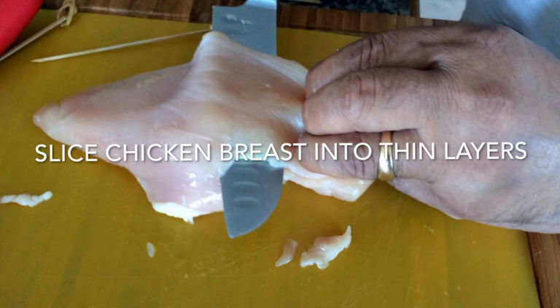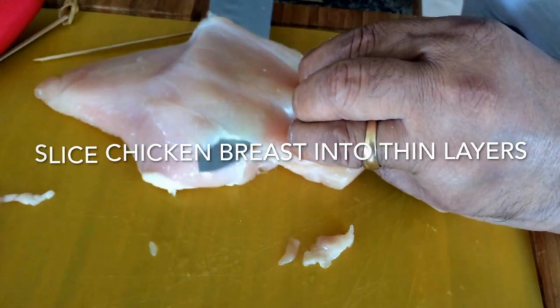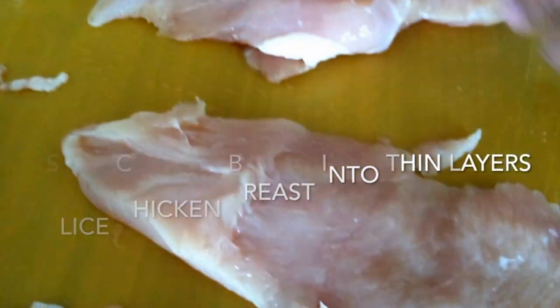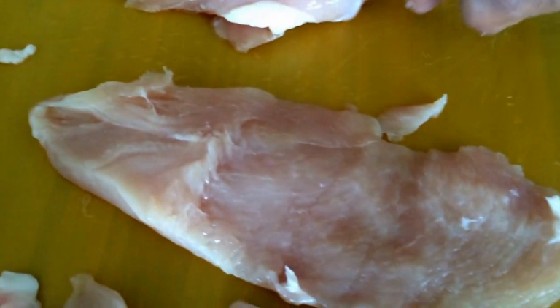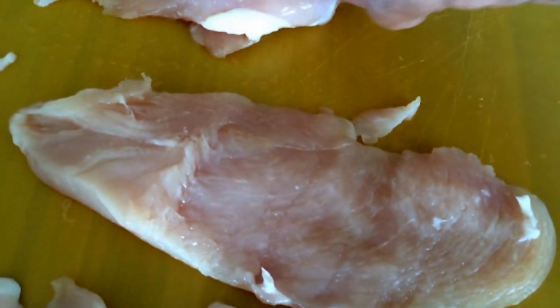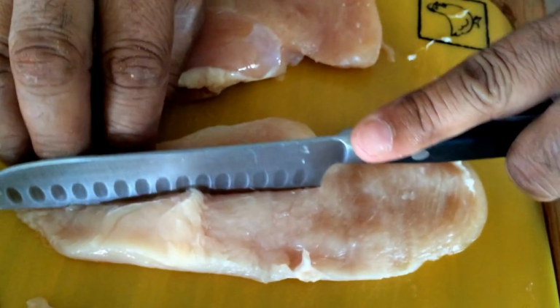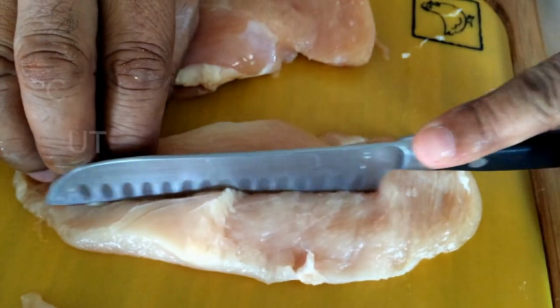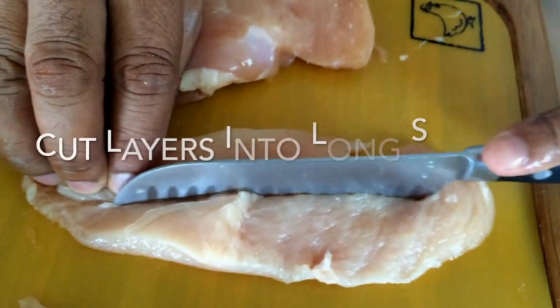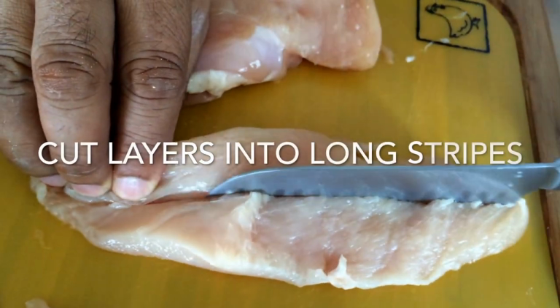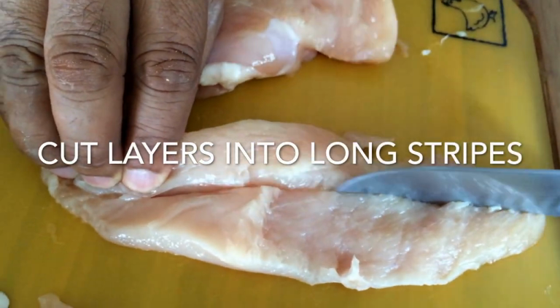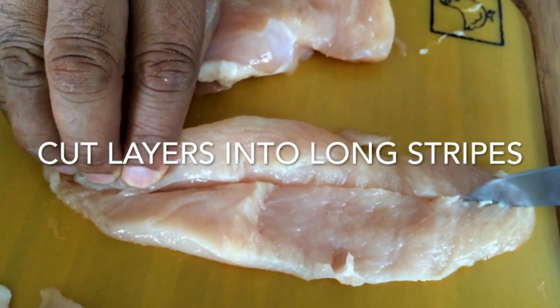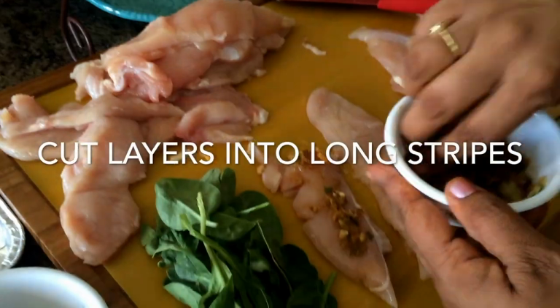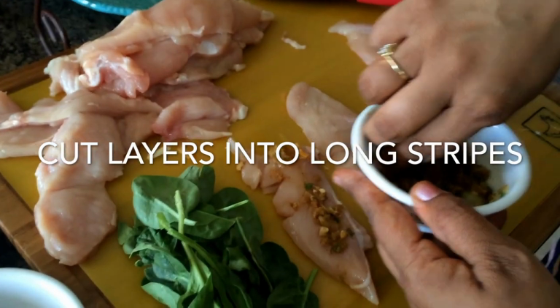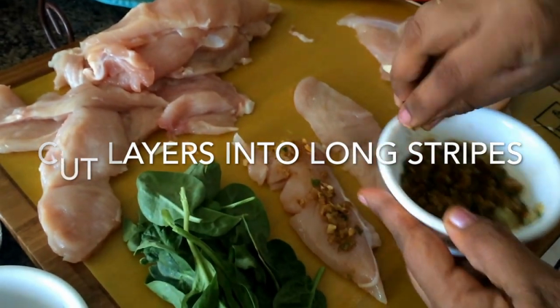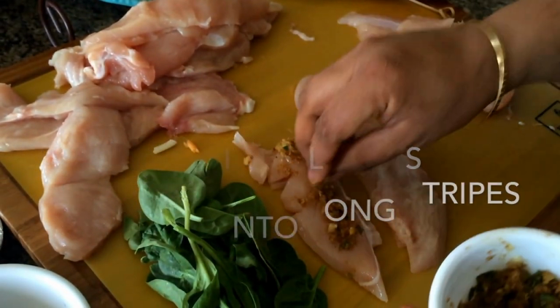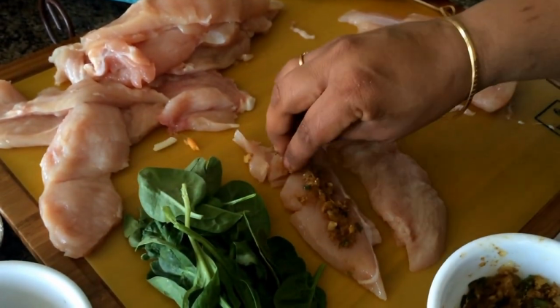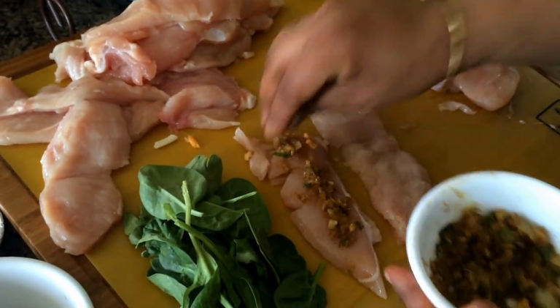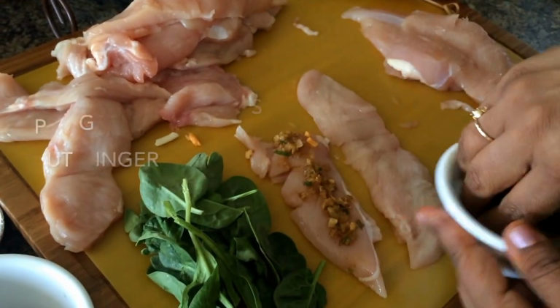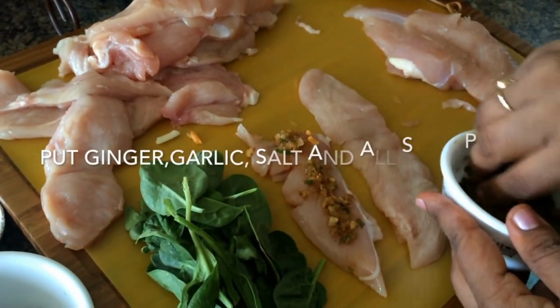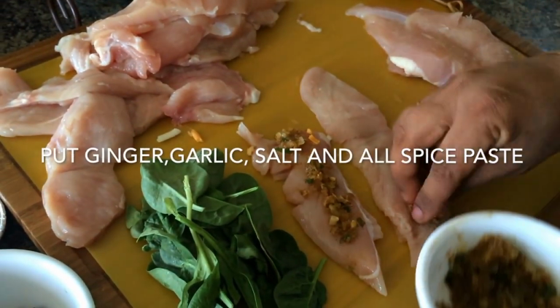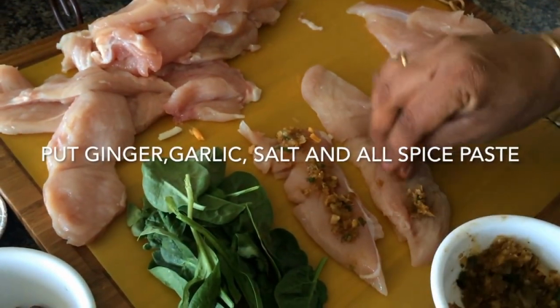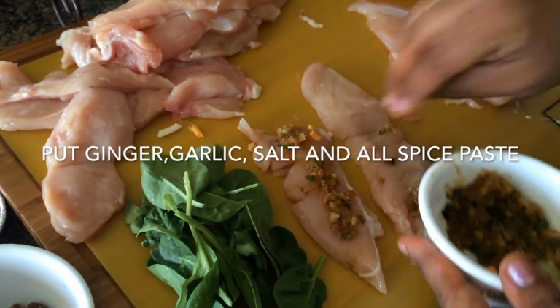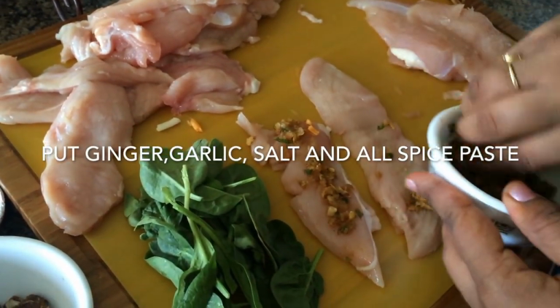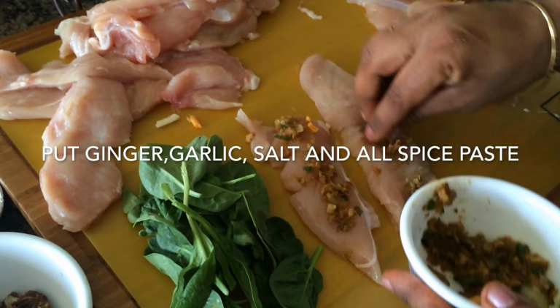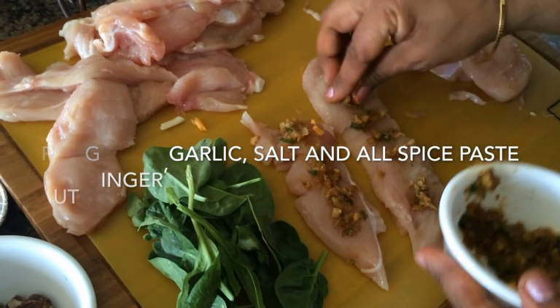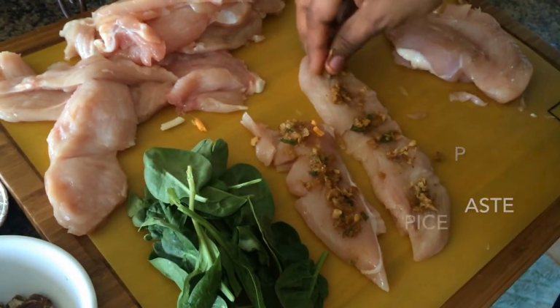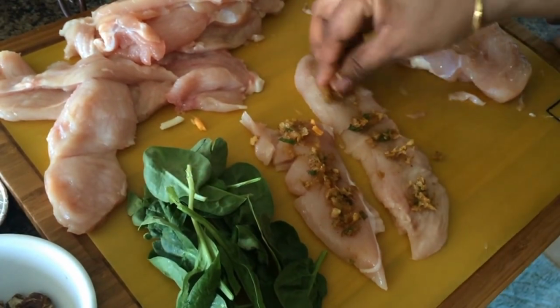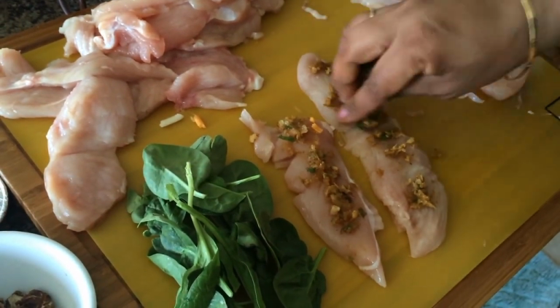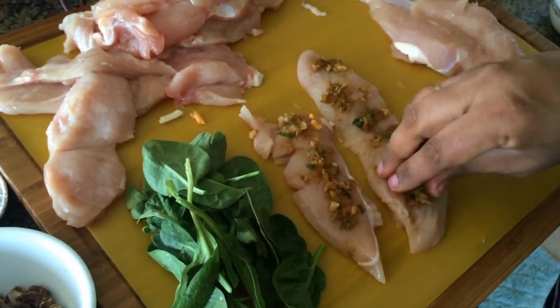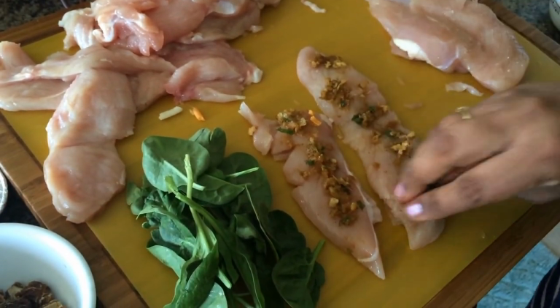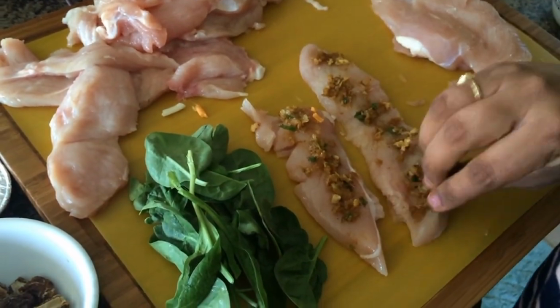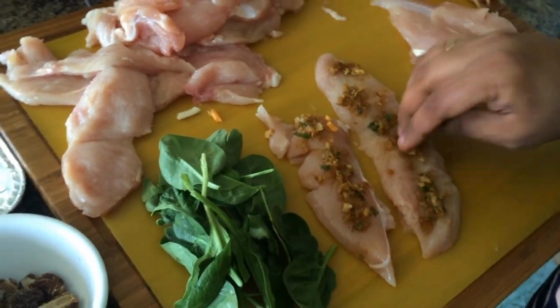Slice the chicken into thin layers and cut the layers into long stripes. All you need is just a bit of ginger, garlic, salt and allspice paste. Just put it on top of these stripes.